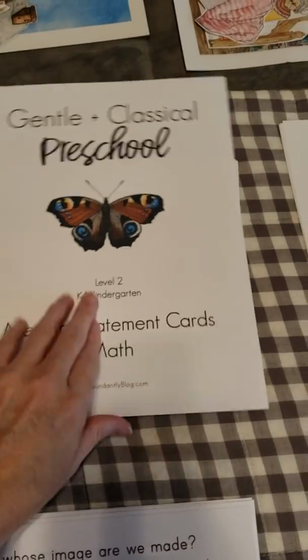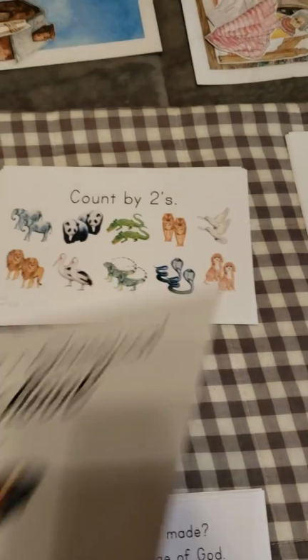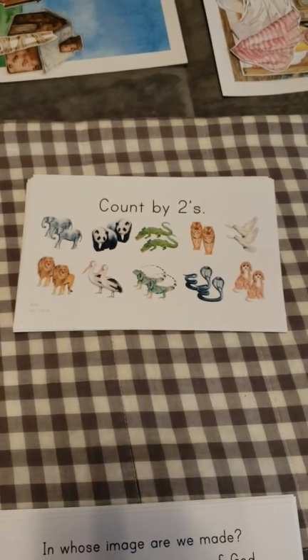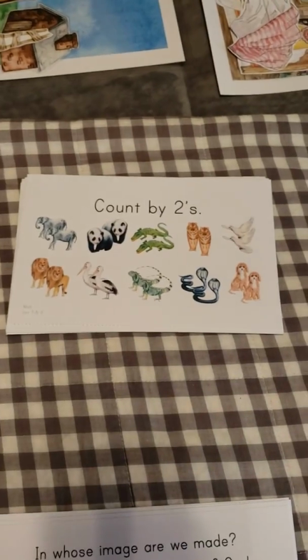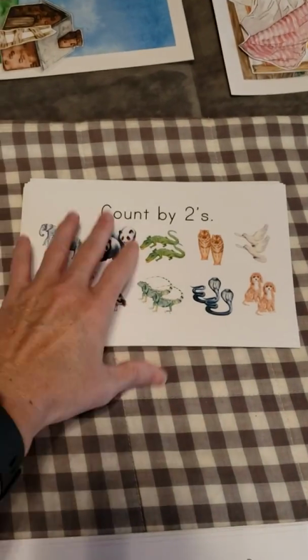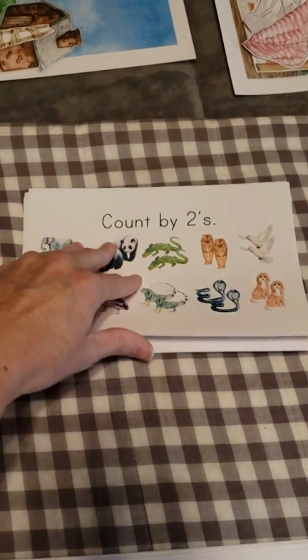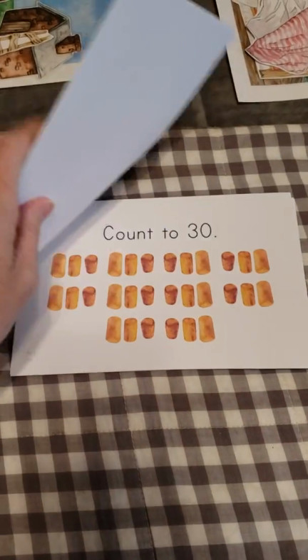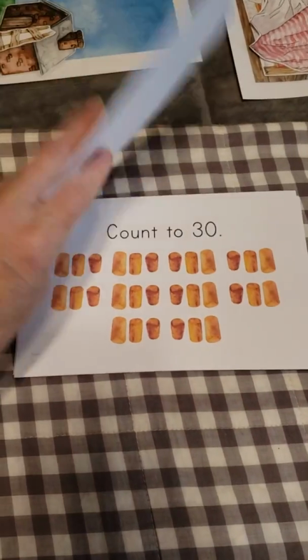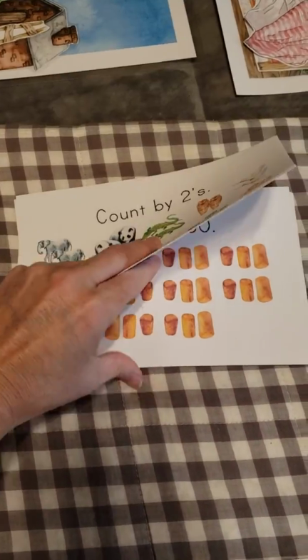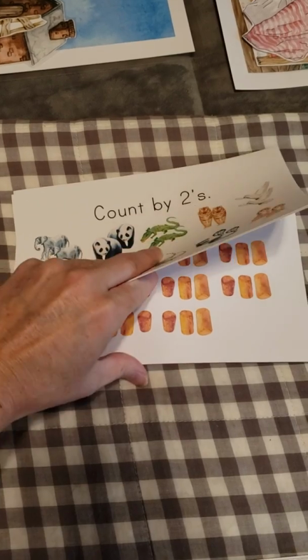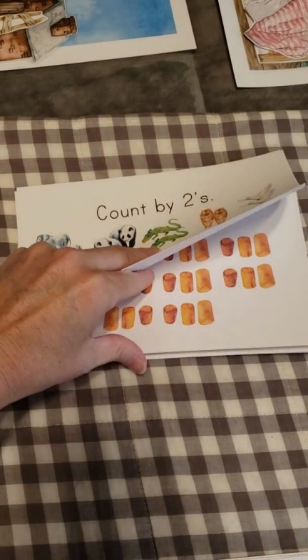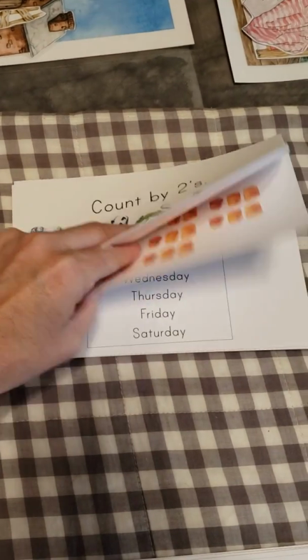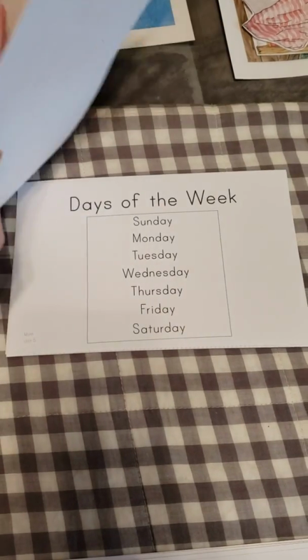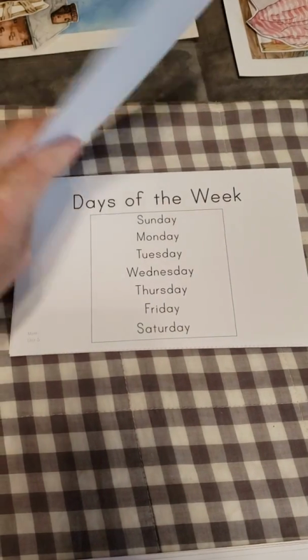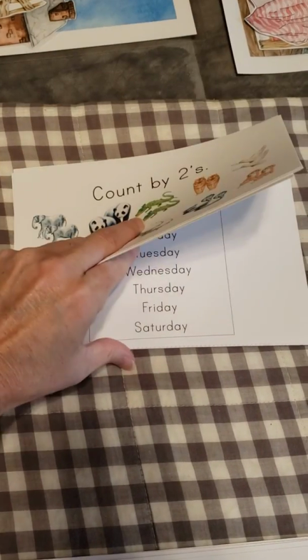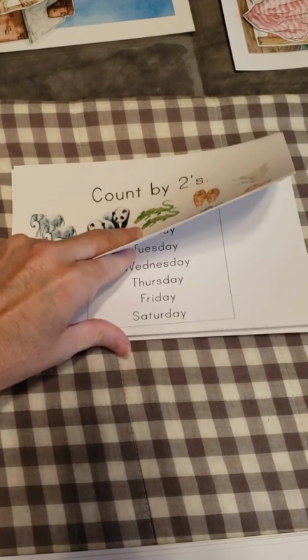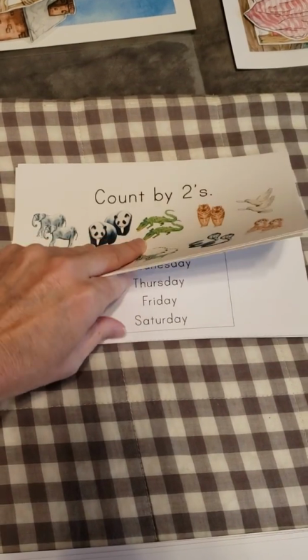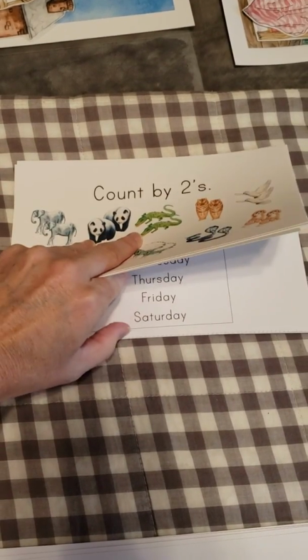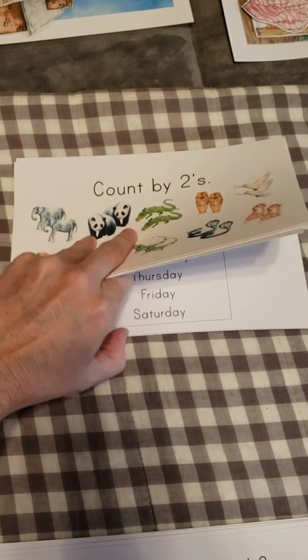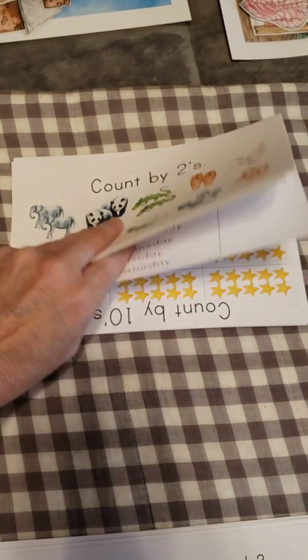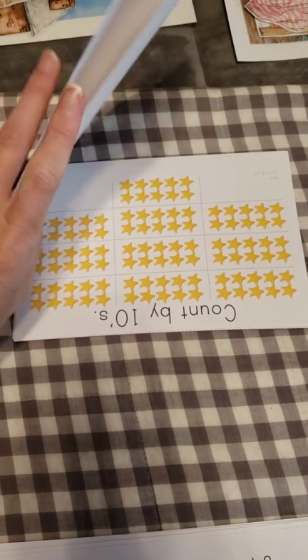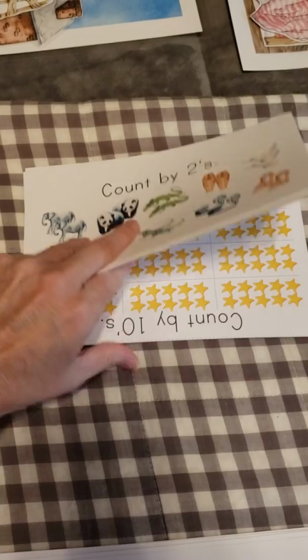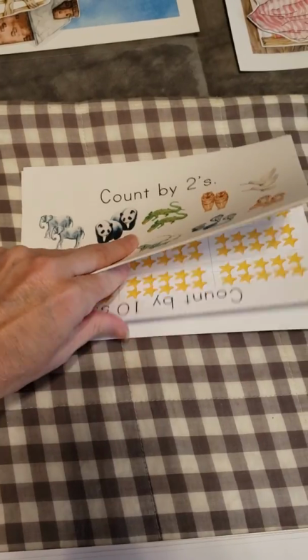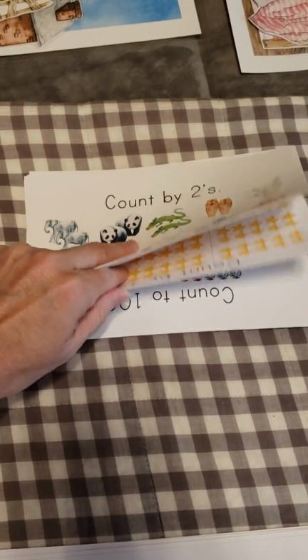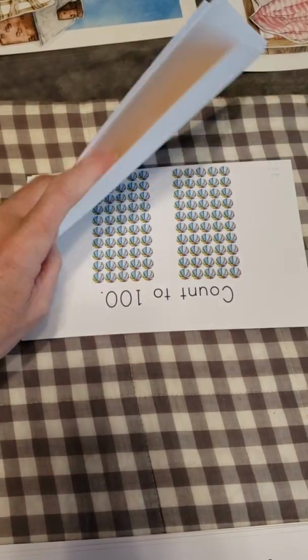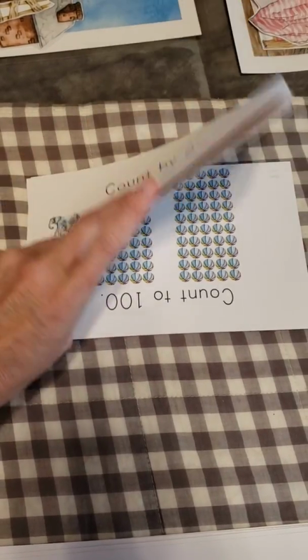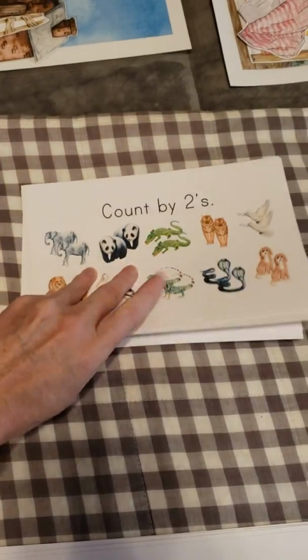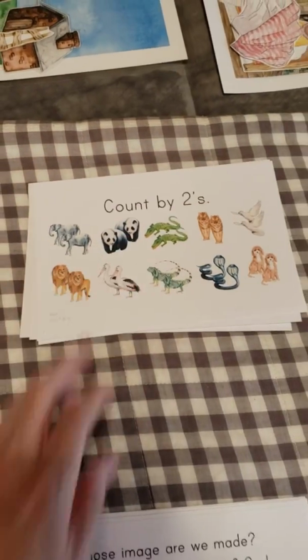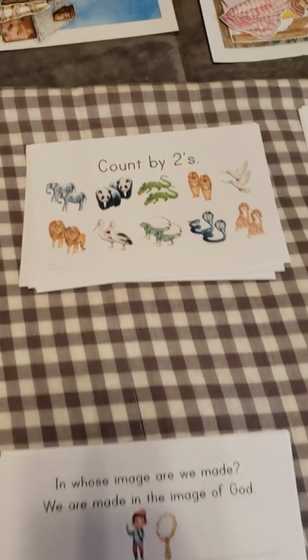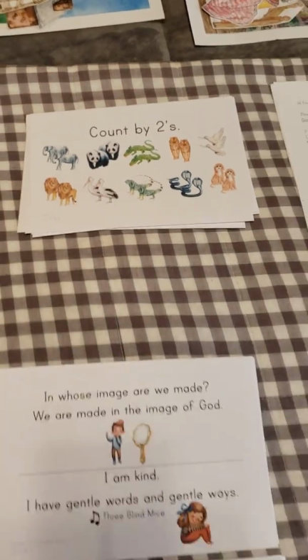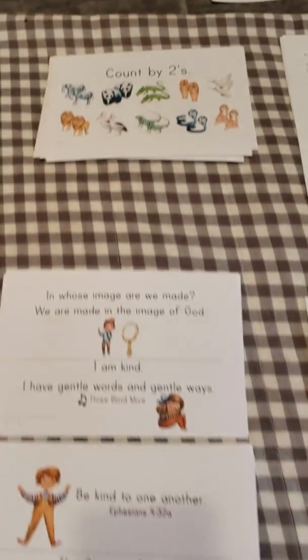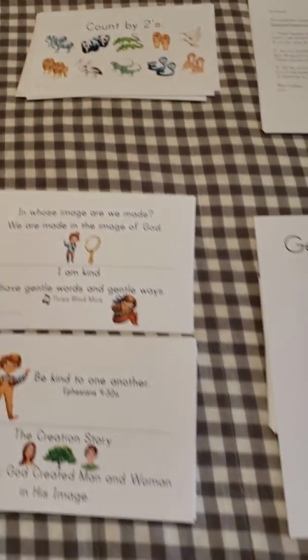Math memorization — we have skip counting that we're doing this year. We're covering some bases and reviewing some of the stuff from level one, but then quickly moving on to more advanced work, especially in the second term.